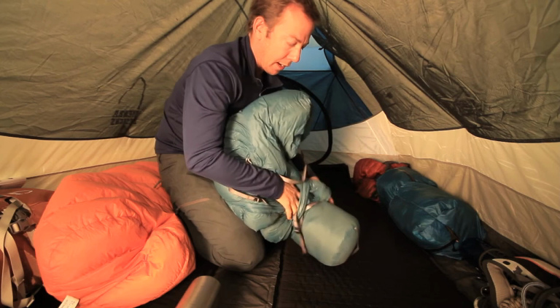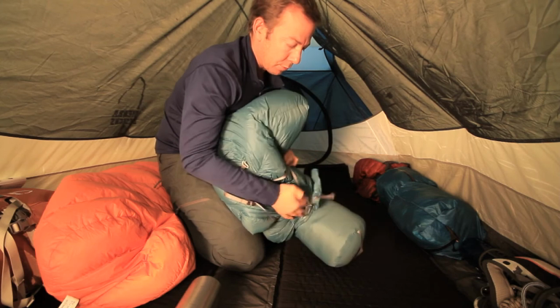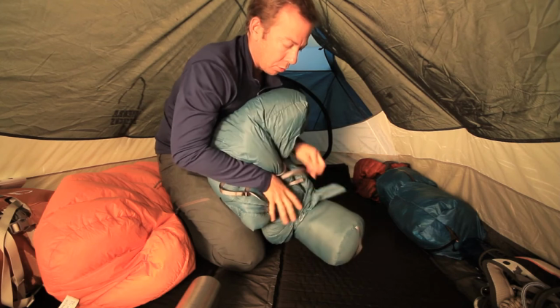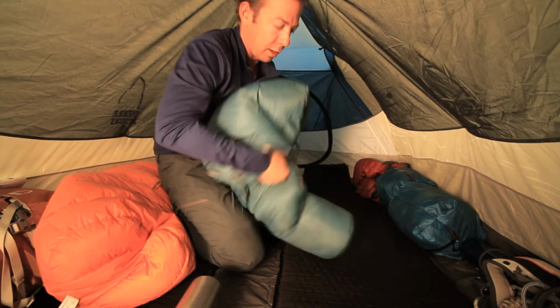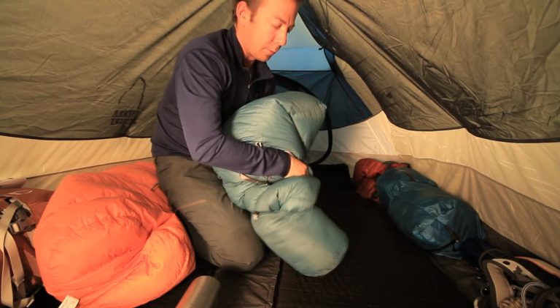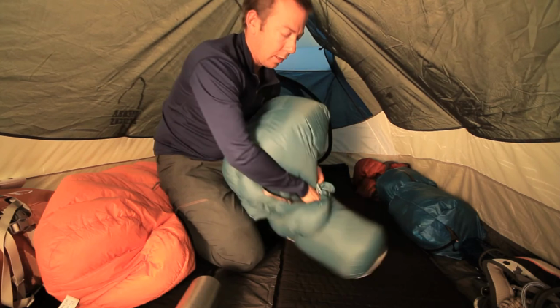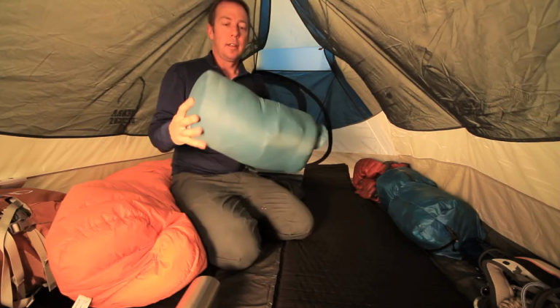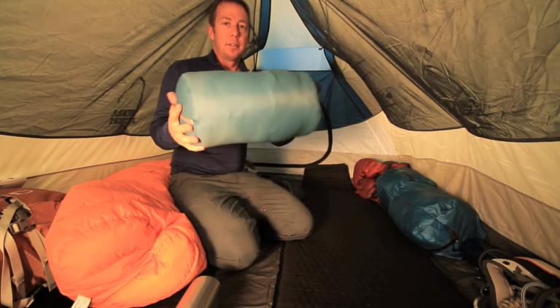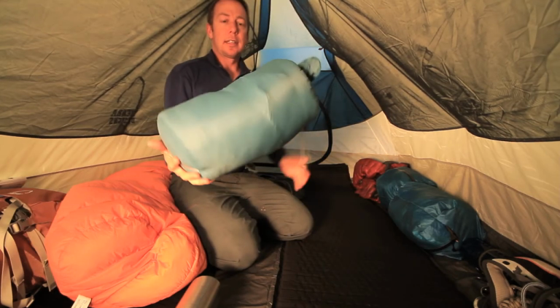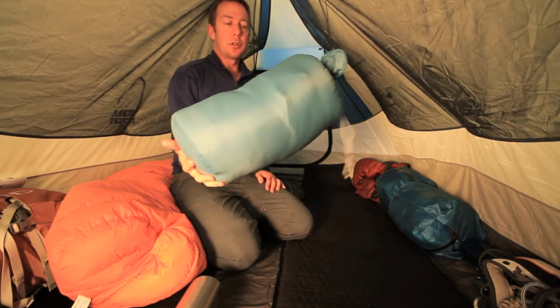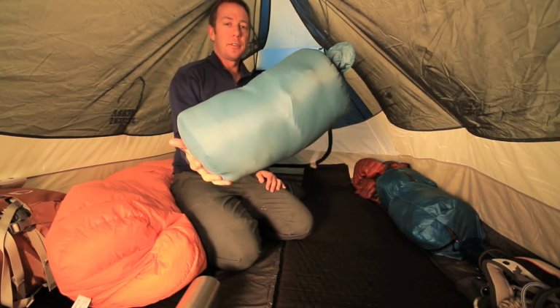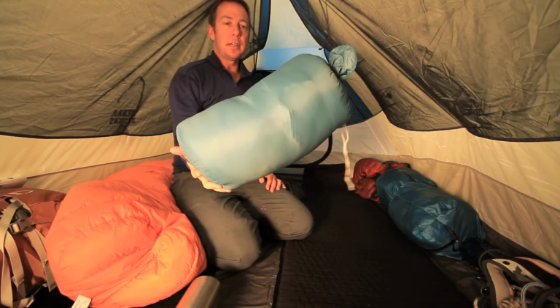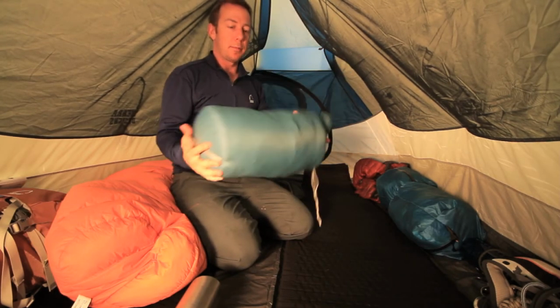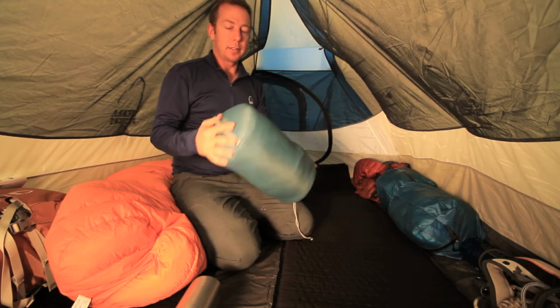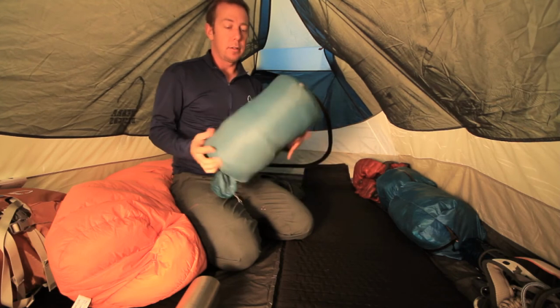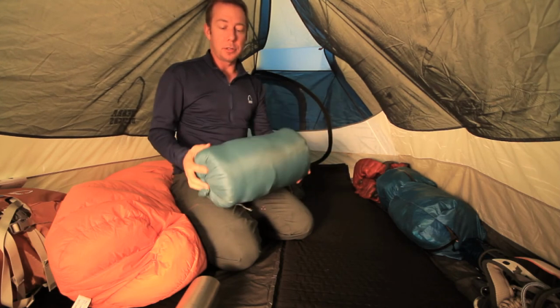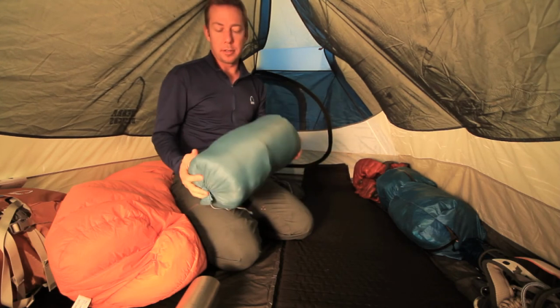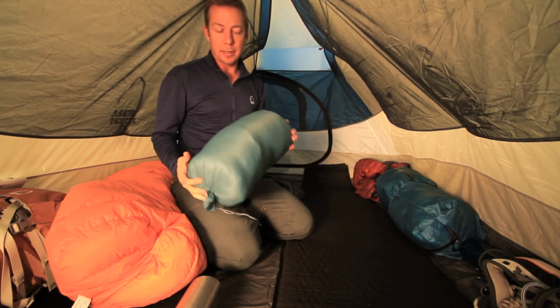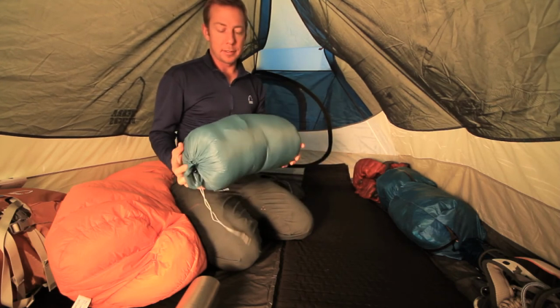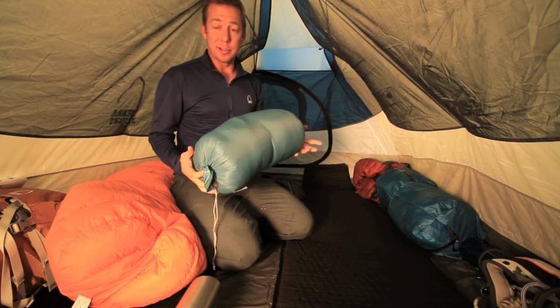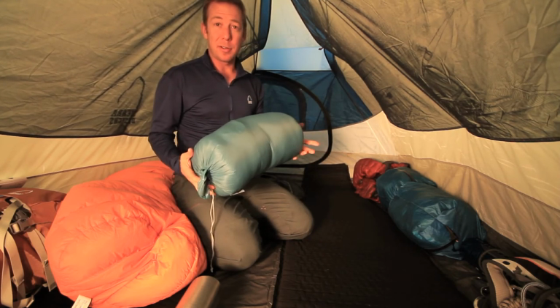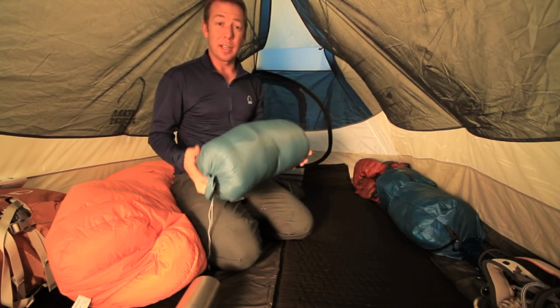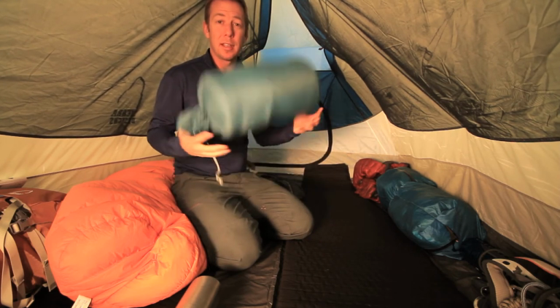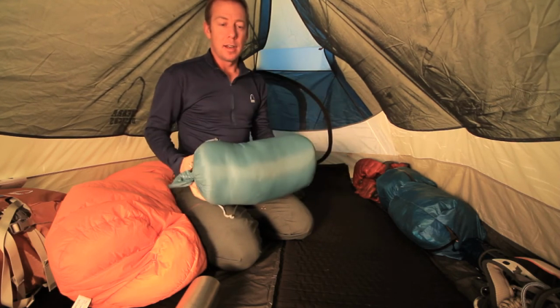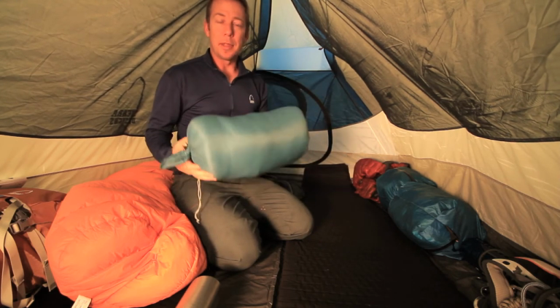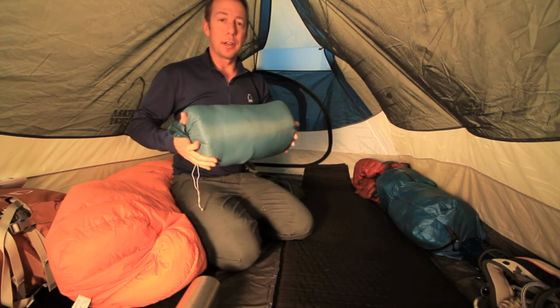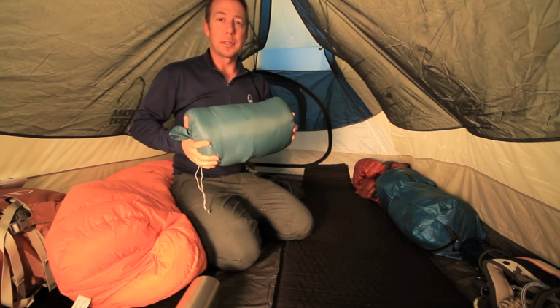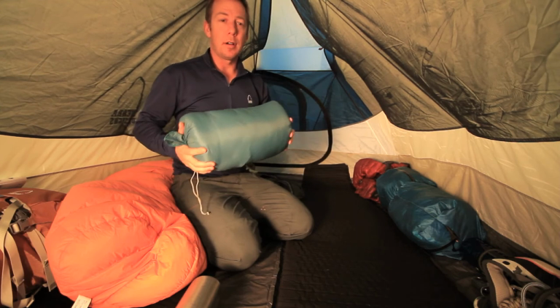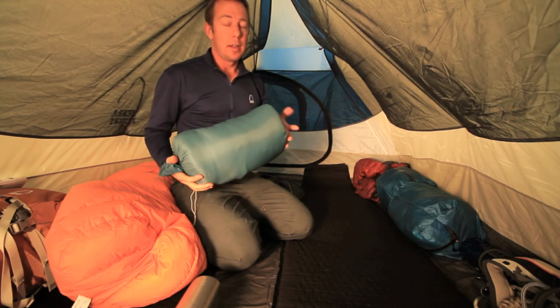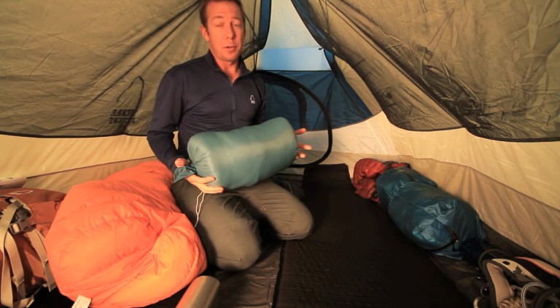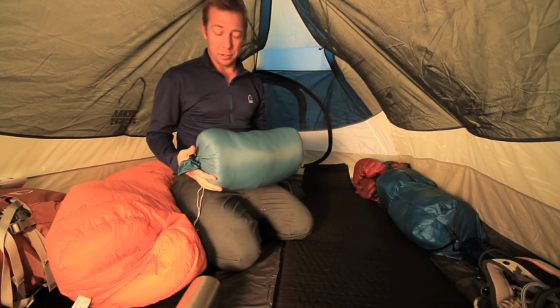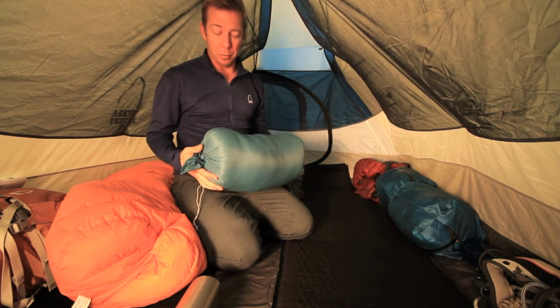Of course, the nice thing about Sear Designs down sleeping bags is they pack up so incredibly small. So that's the Nitro 15, not compressed. The Nitro Series bags — they're down, they're light, they compress really small, and of course they're super warm.